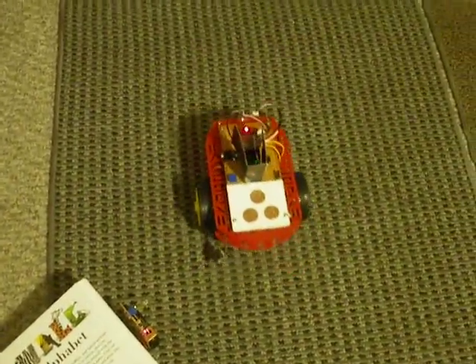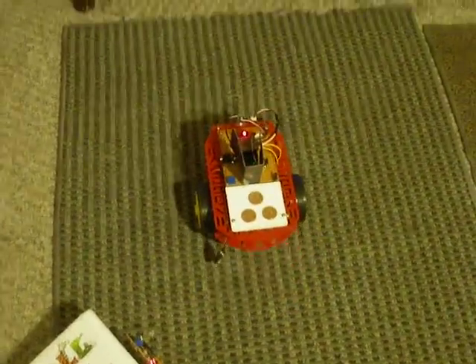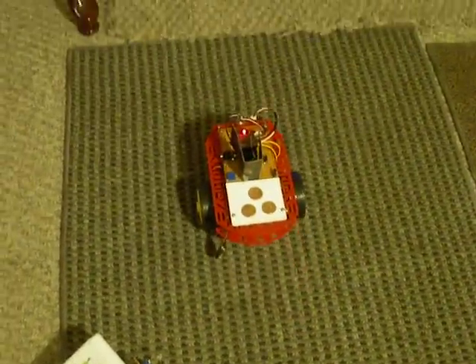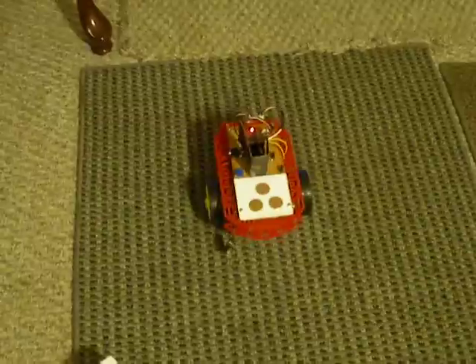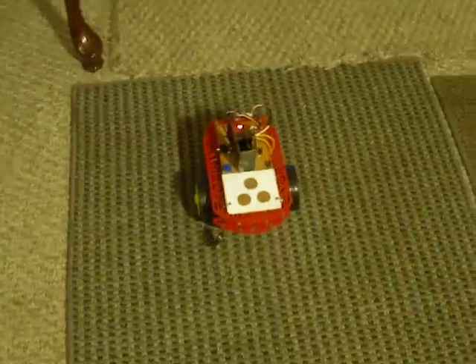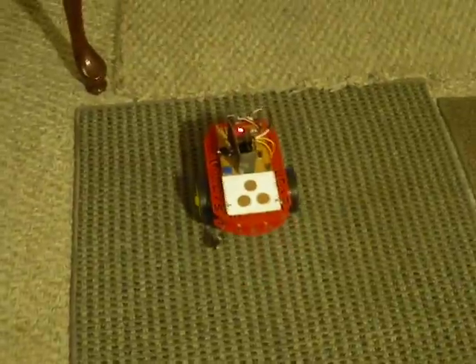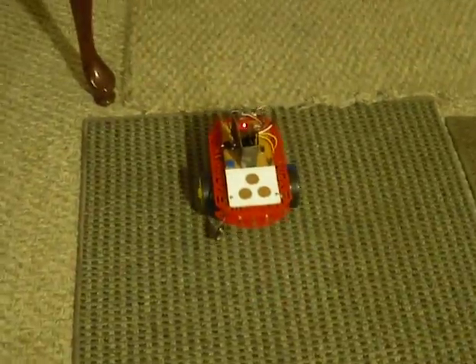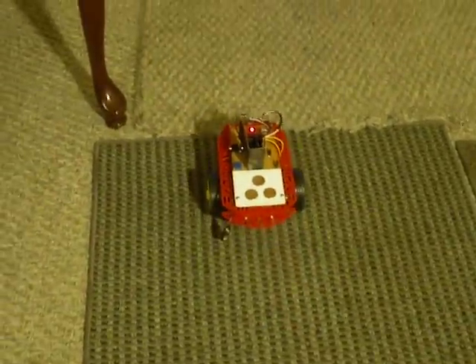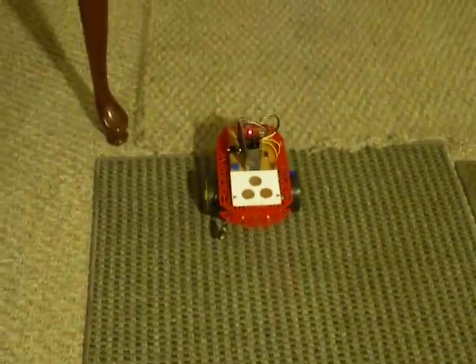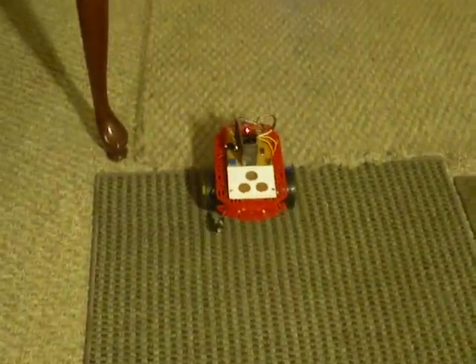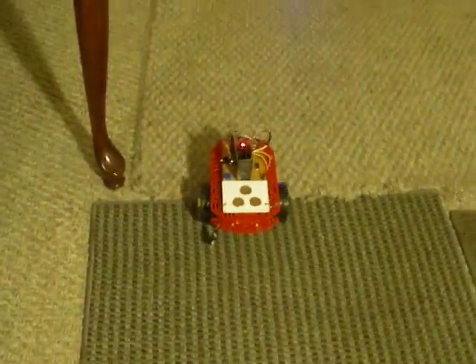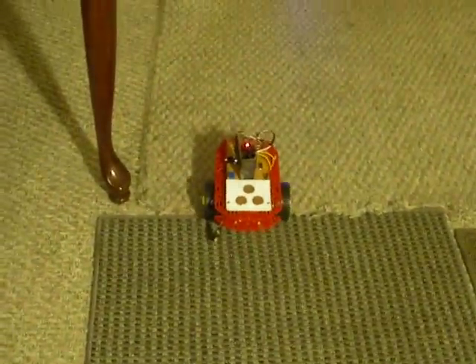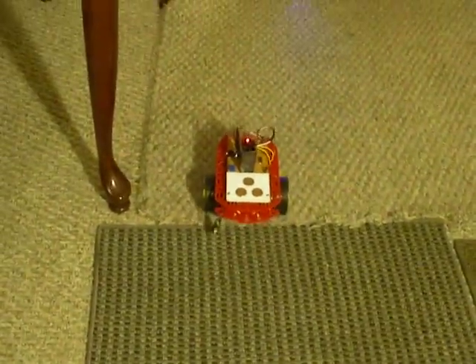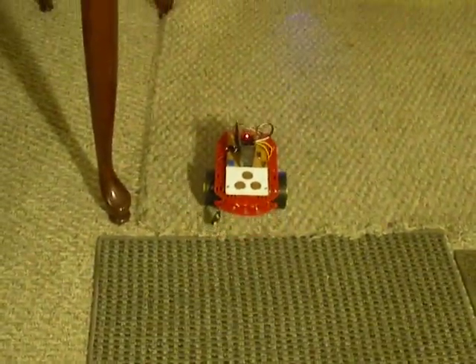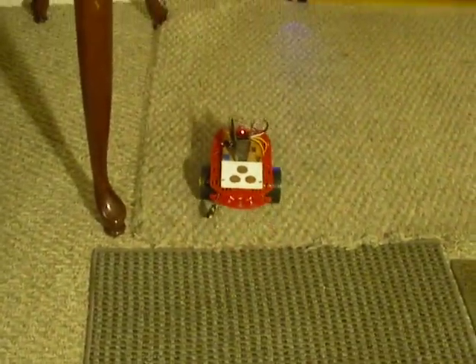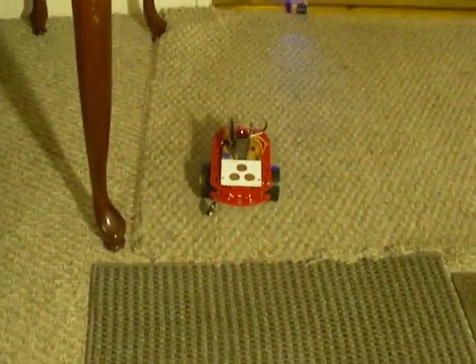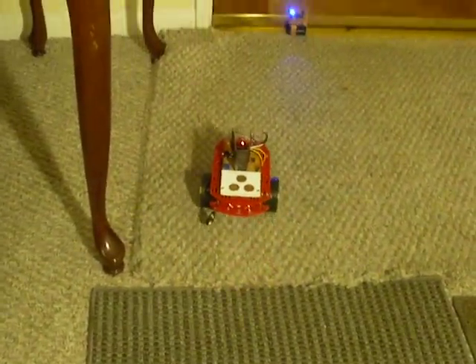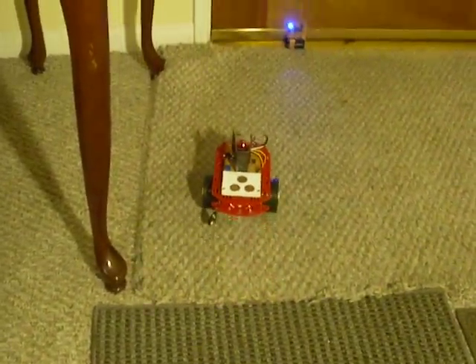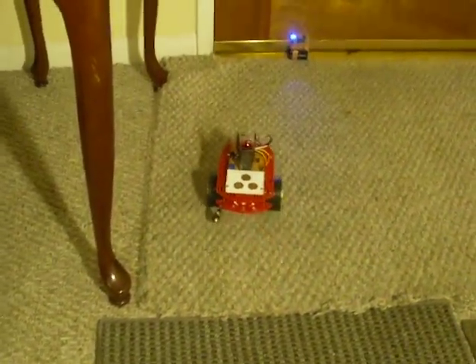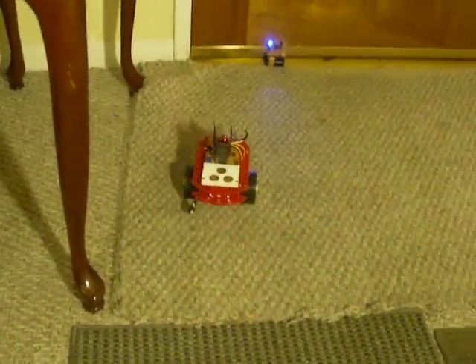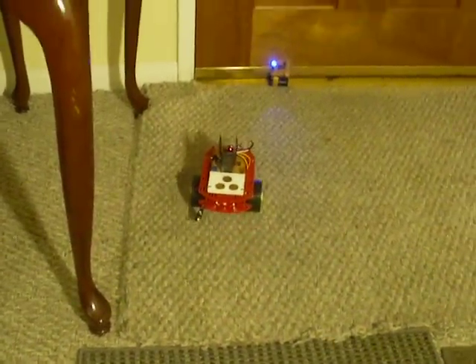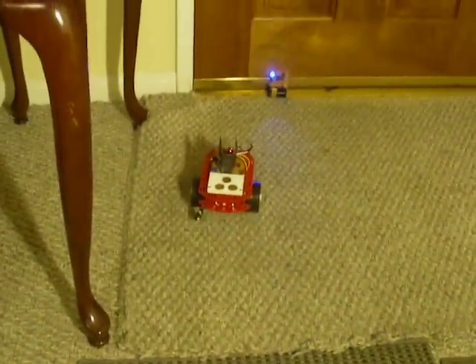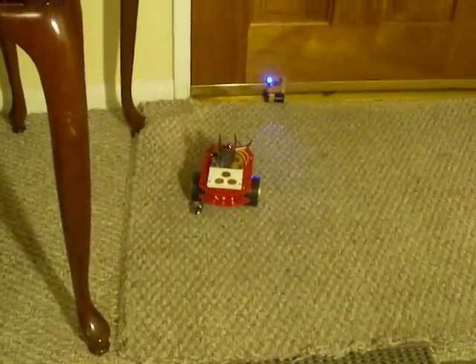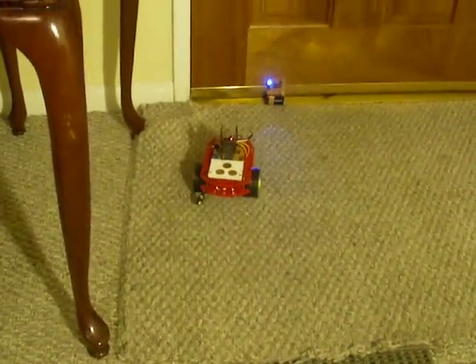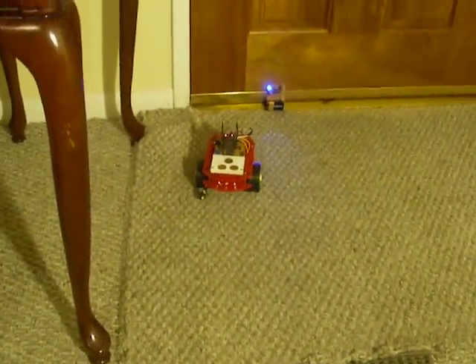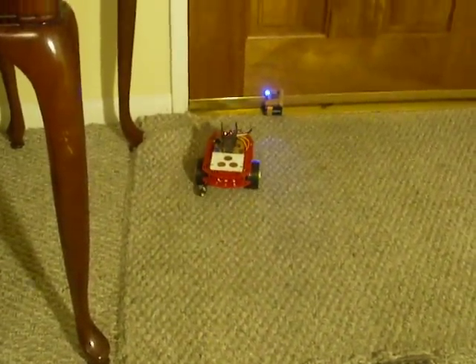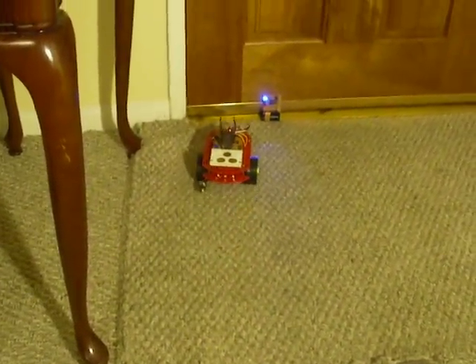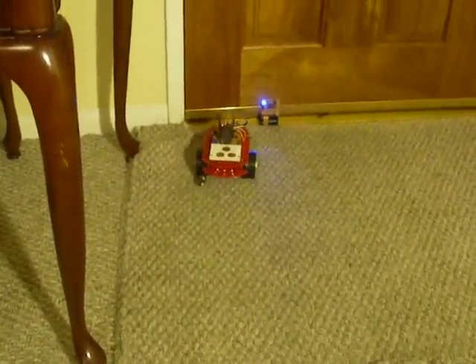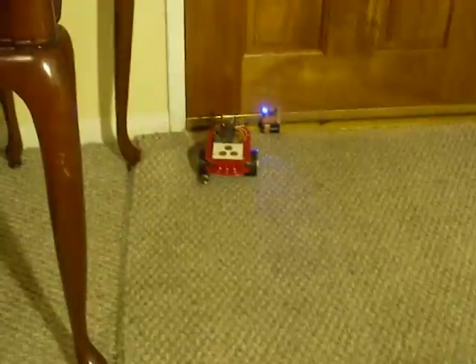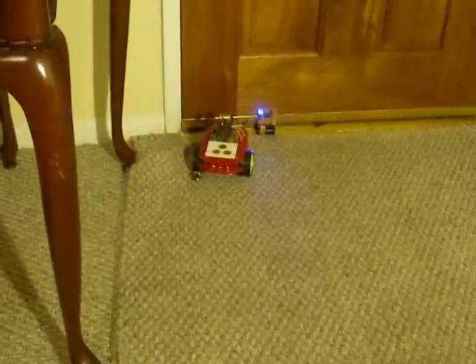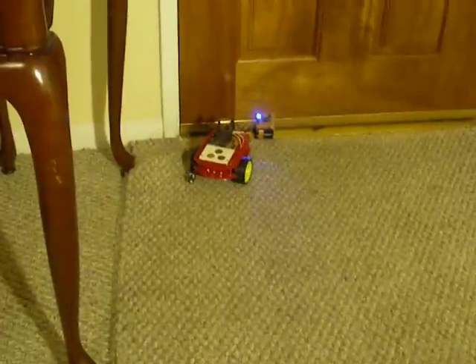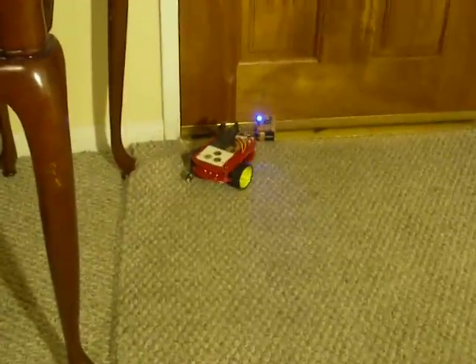38 kilohertz beacons are being used here, with twin infrared sensors on the robot, able to accurately track each beacon.